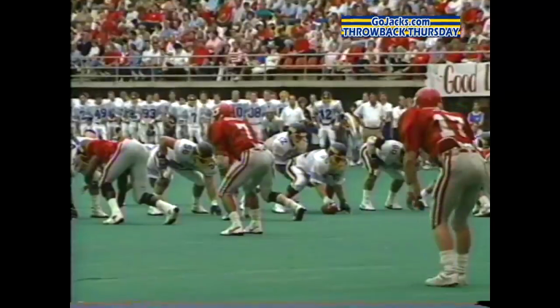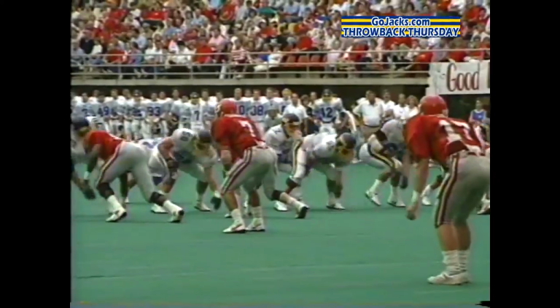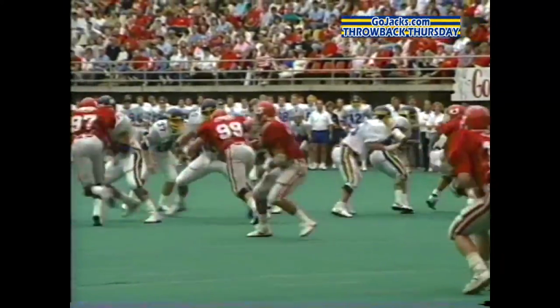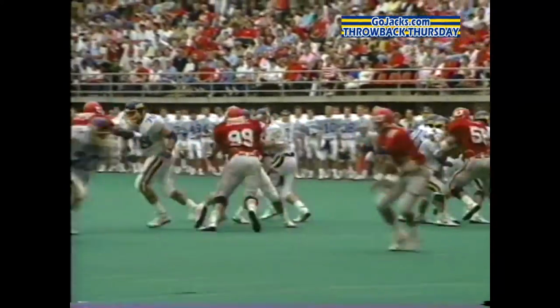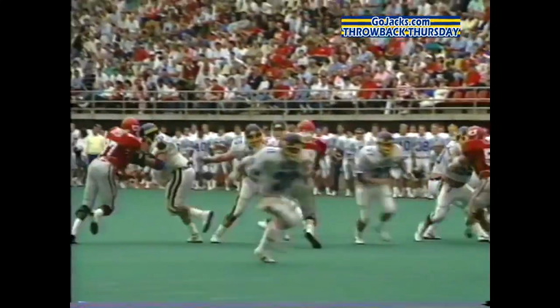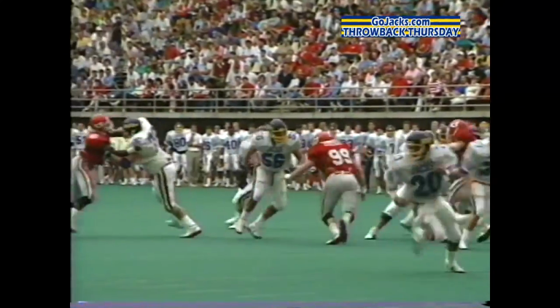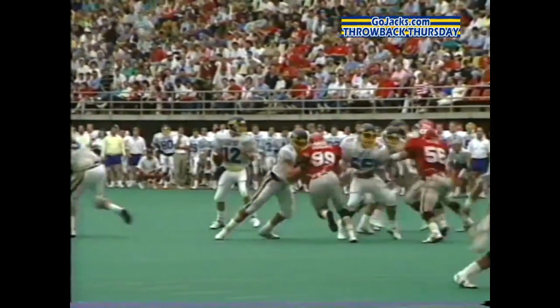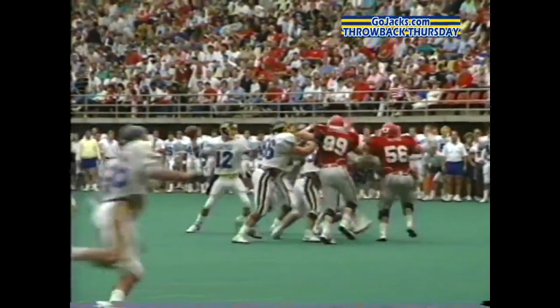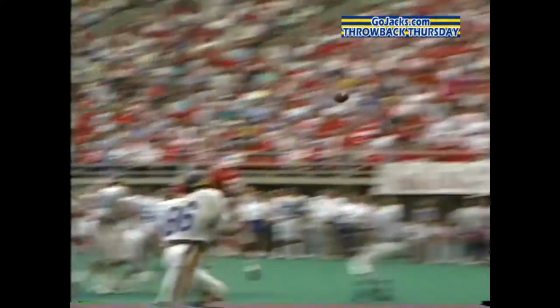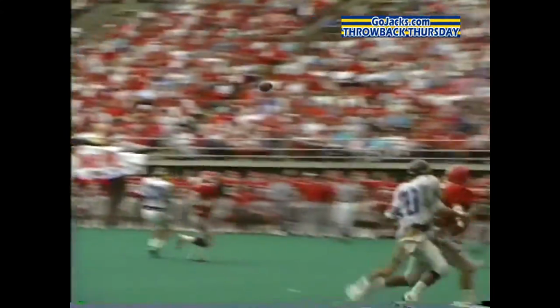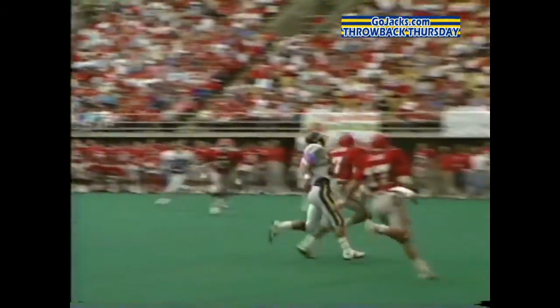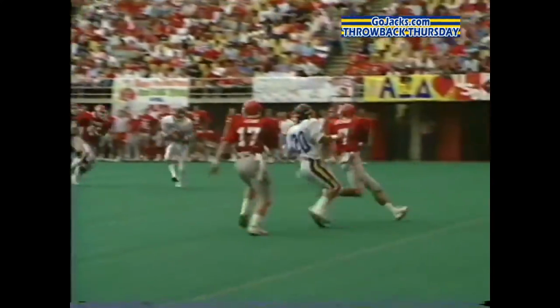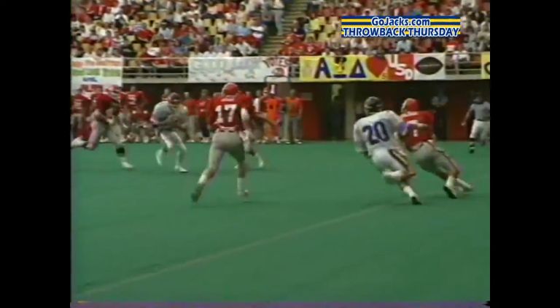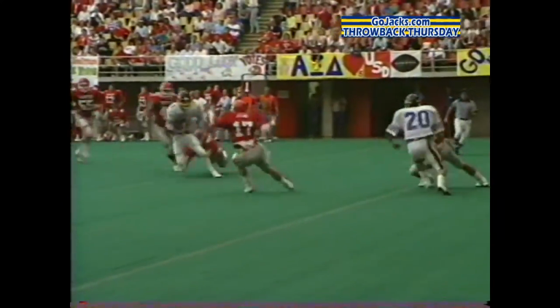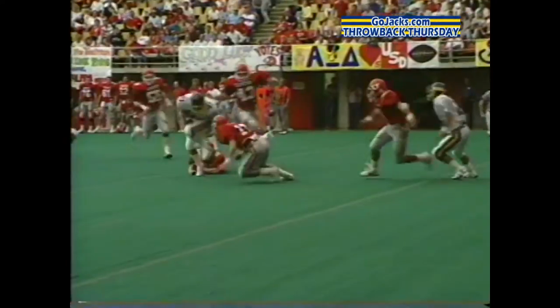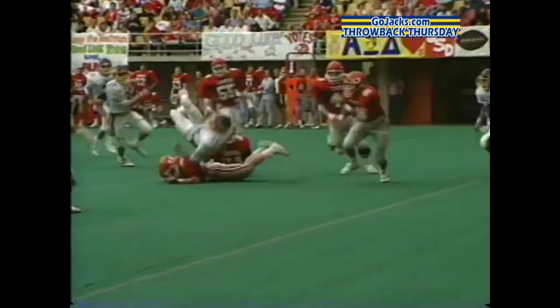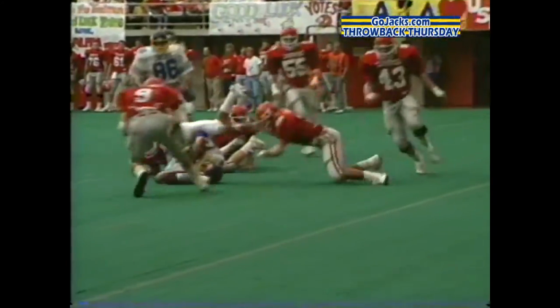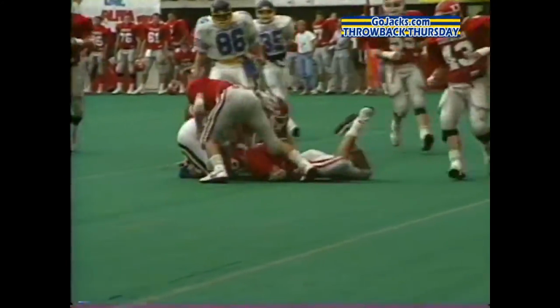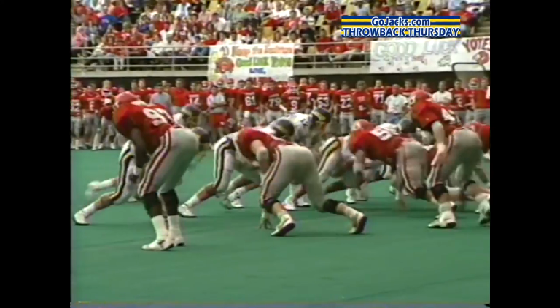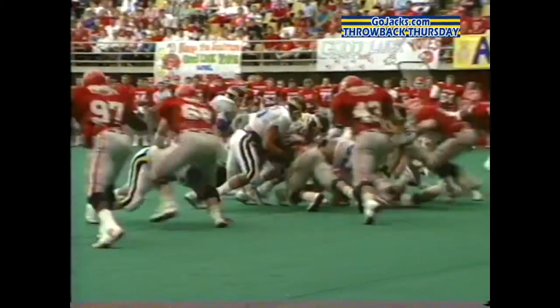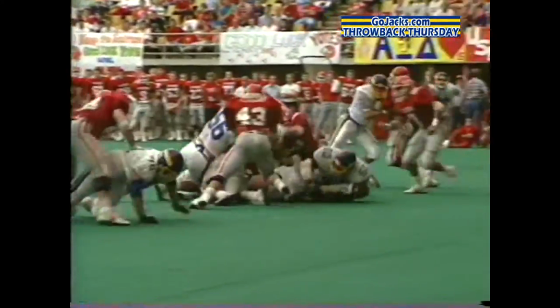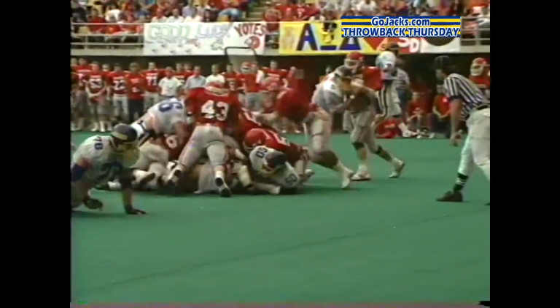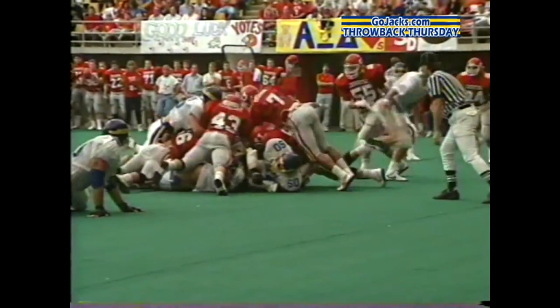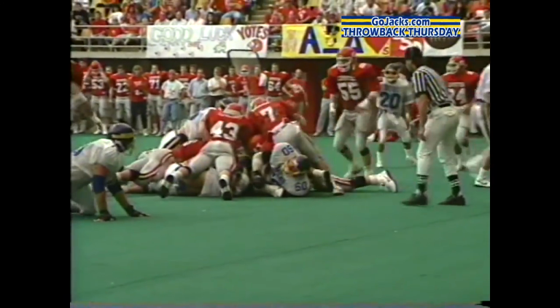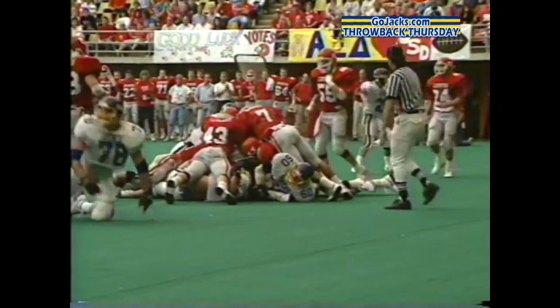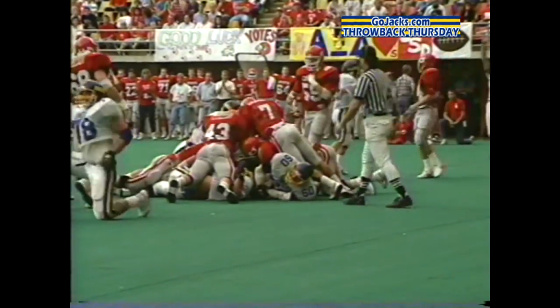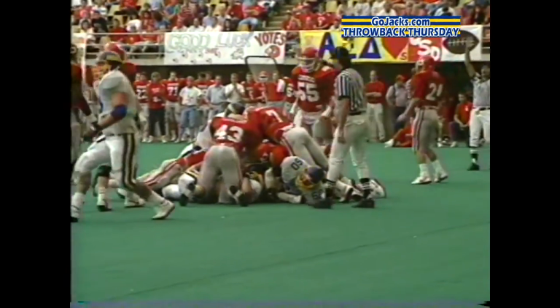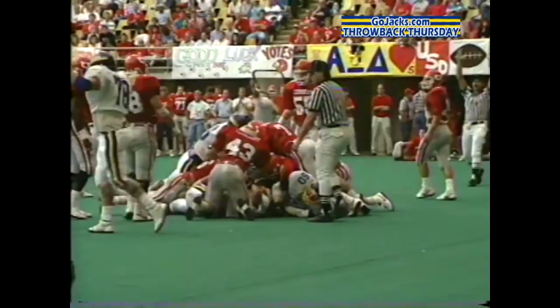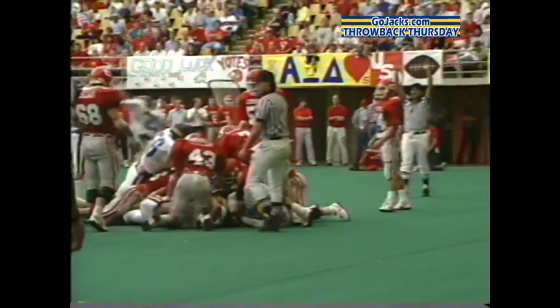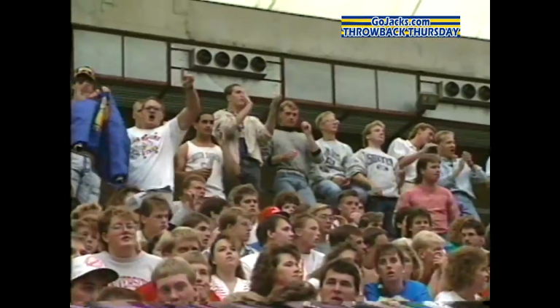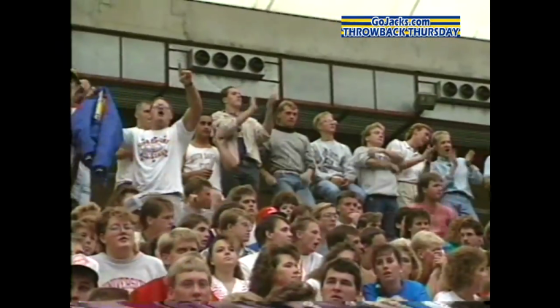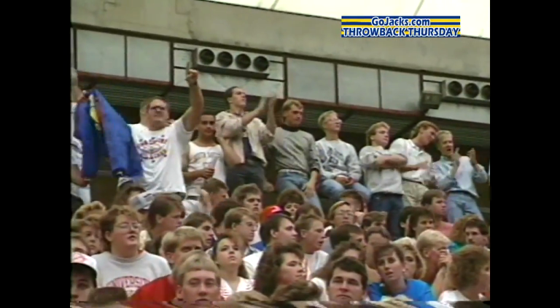Late in the first quarter, Jacks' Greg Adams connects with Grostadier on a 23-yard pass to the Coyote 3-yard line, and then Adams sneaks in from the 1 for the score. The Jacks' lead is 14-0 after just one quarter.